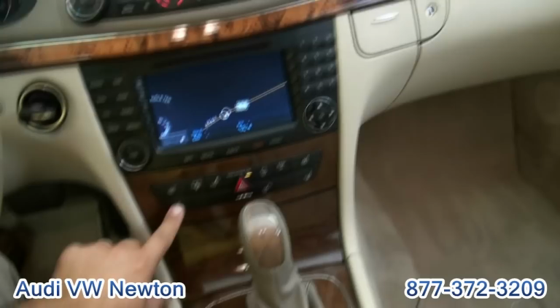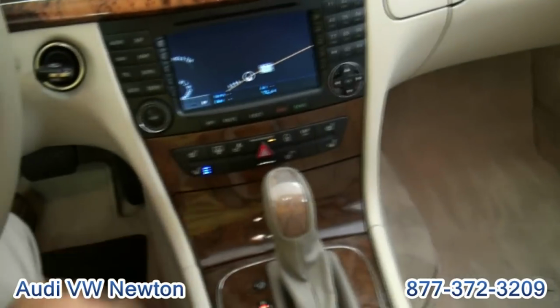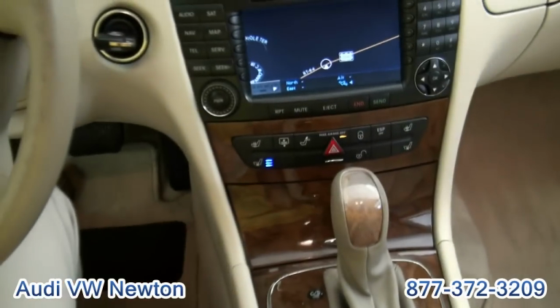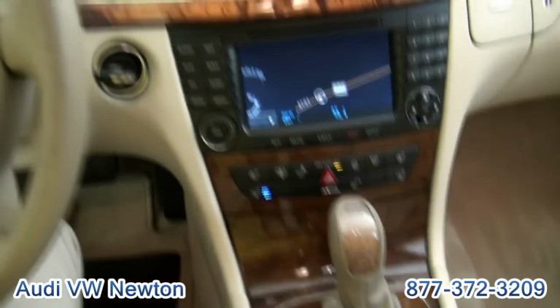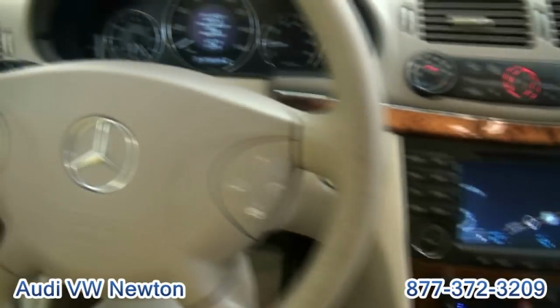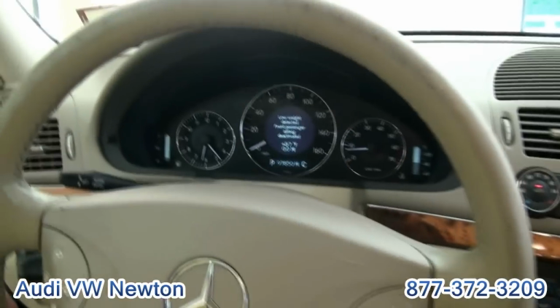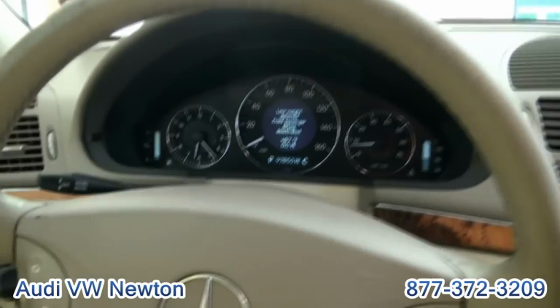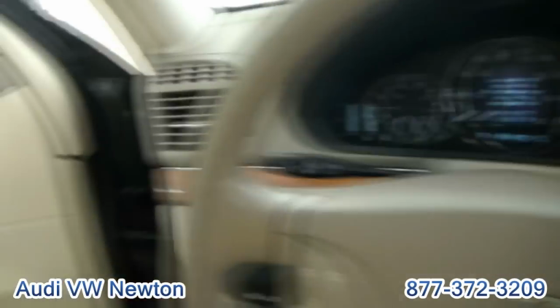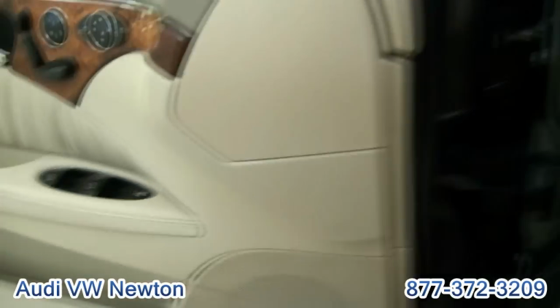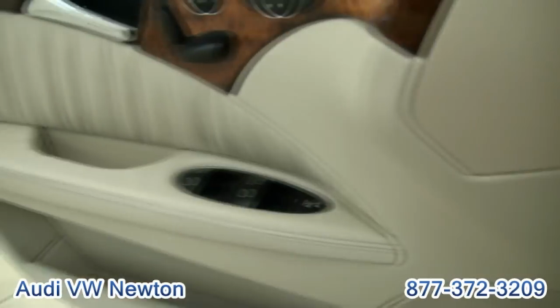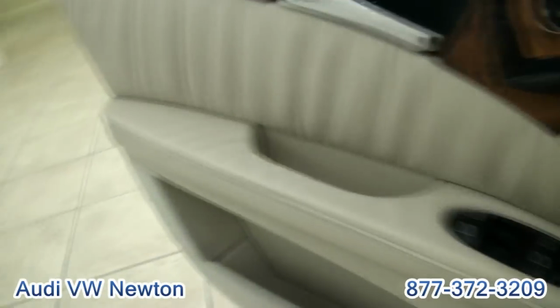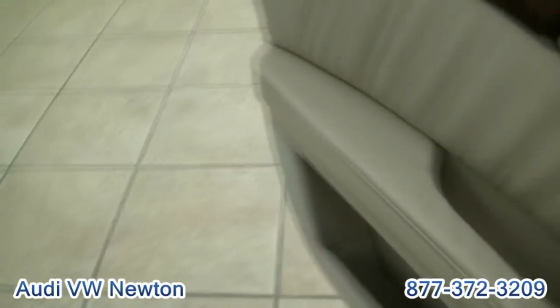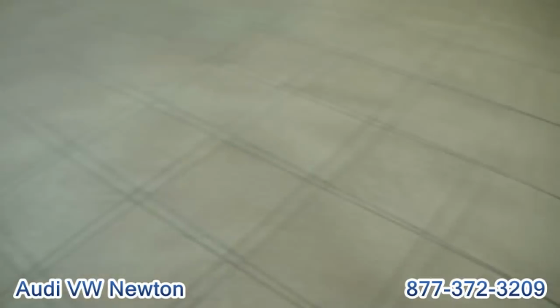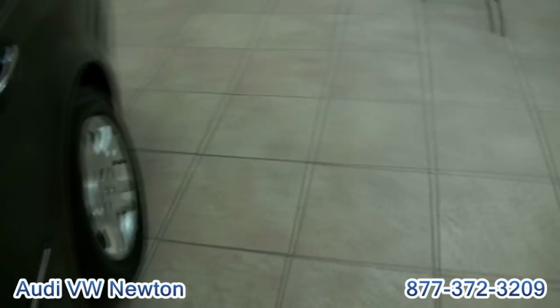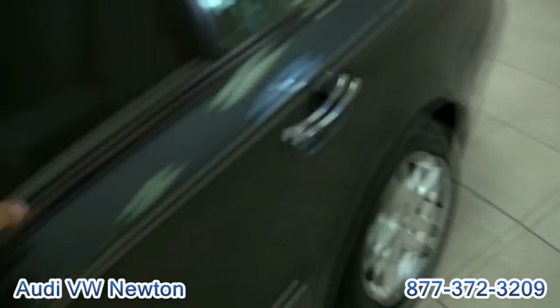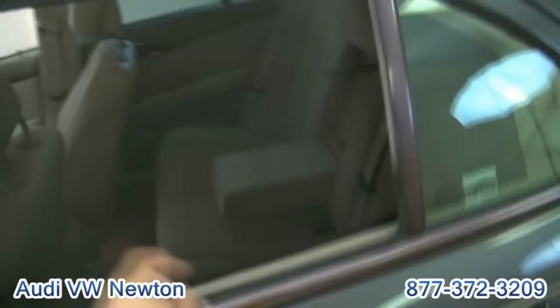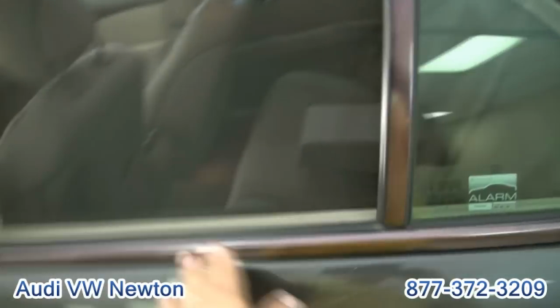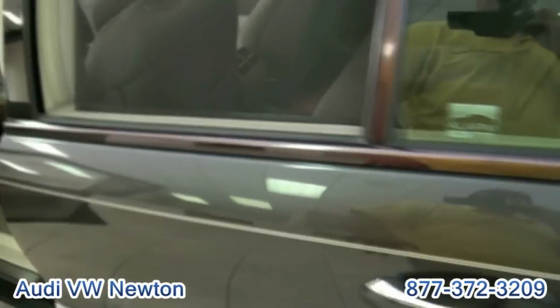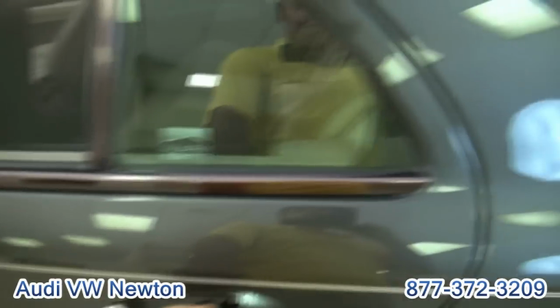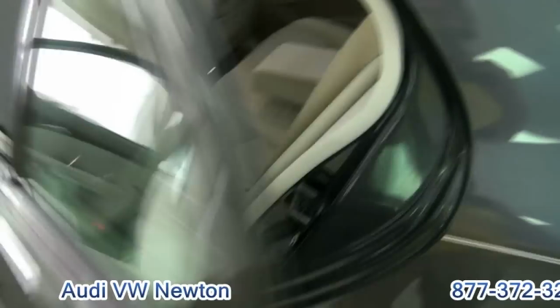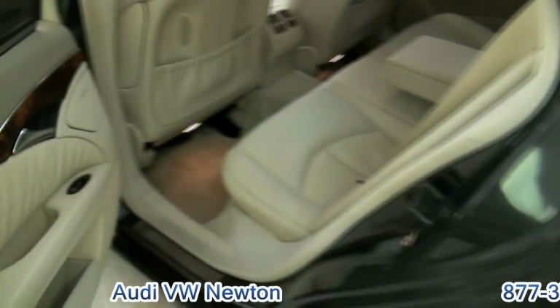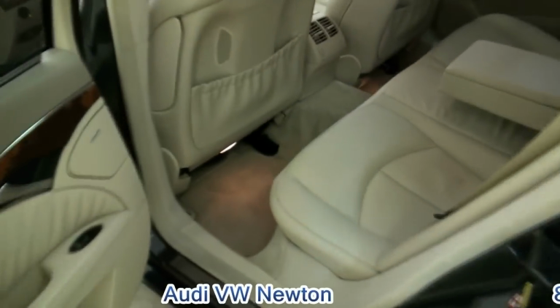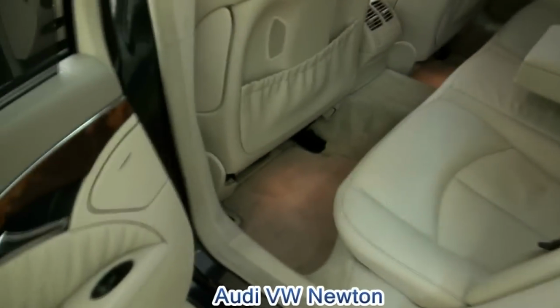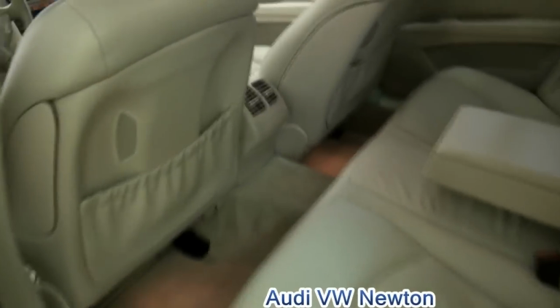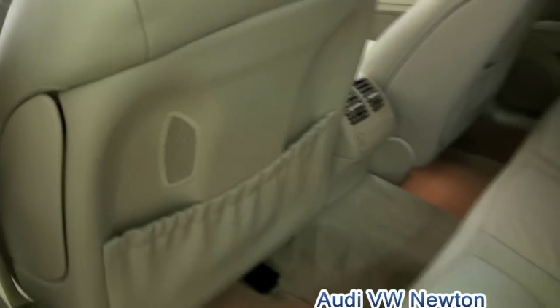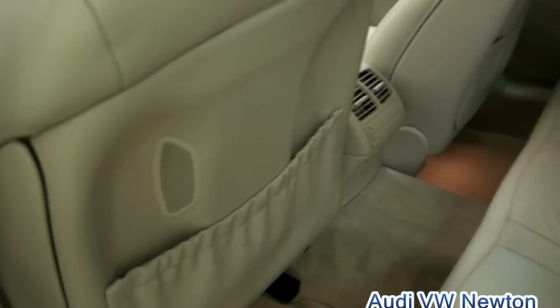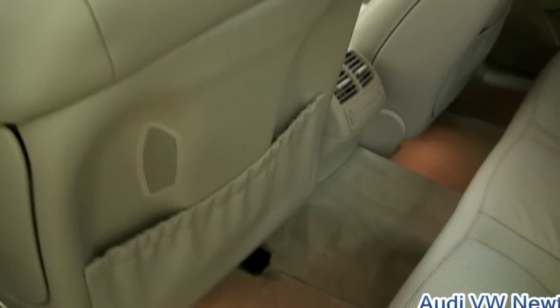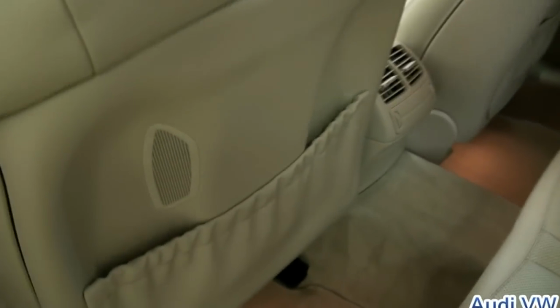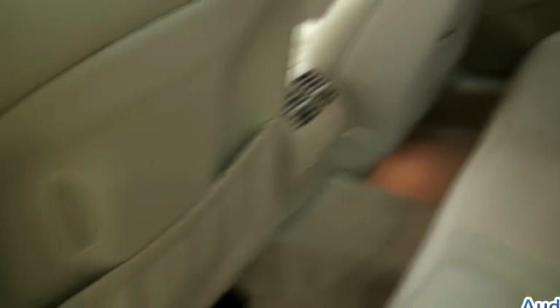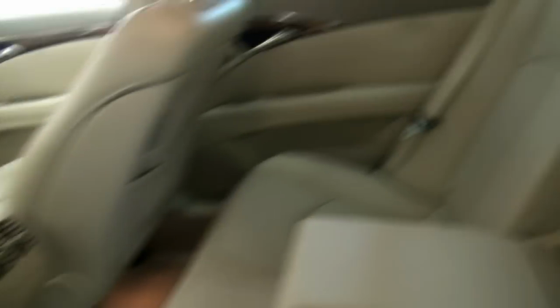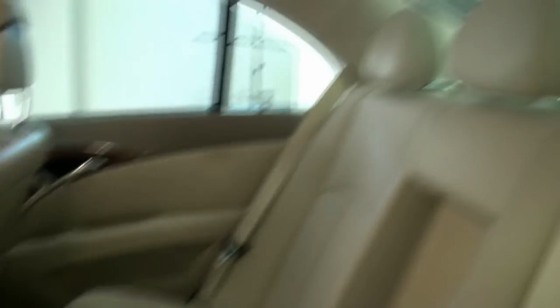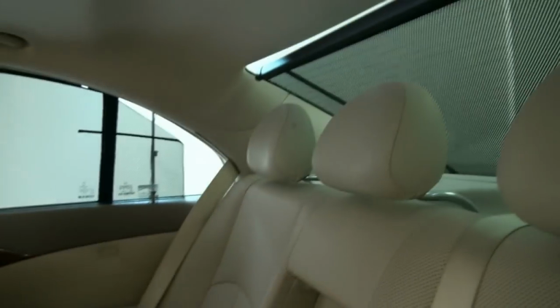I do like that air-conditioned seat — it's very nice. Here's your shade. Back window goes all the way down. There's the venting for the air-conditioned seats in the back.